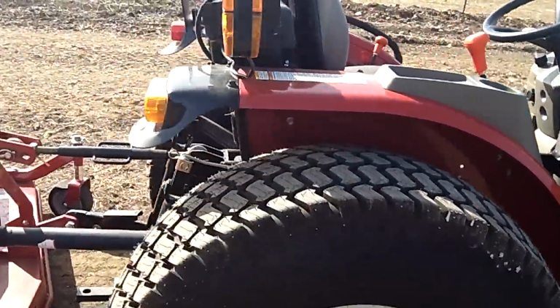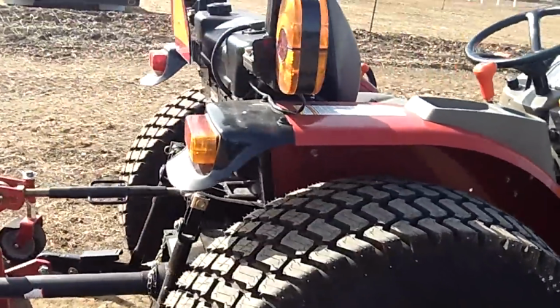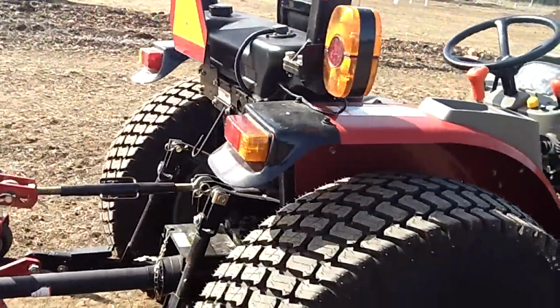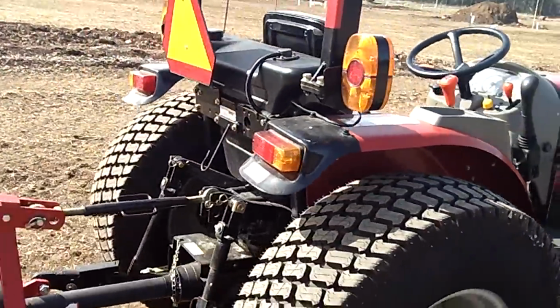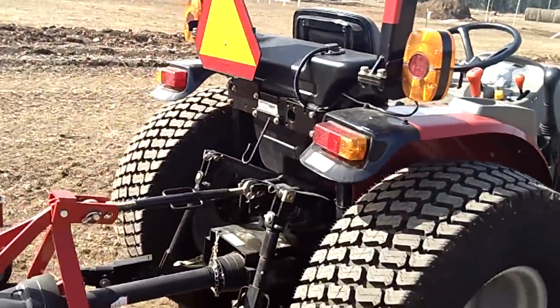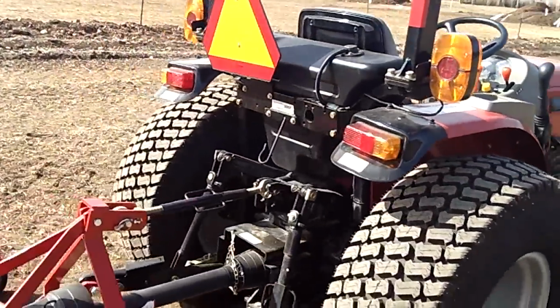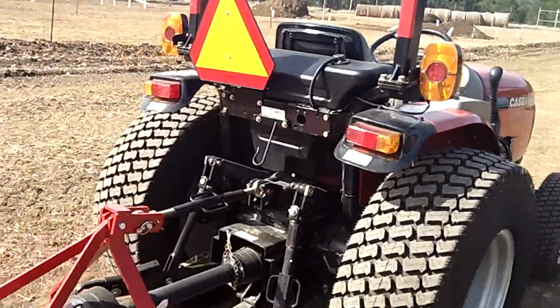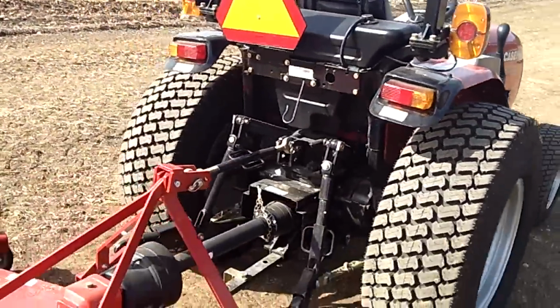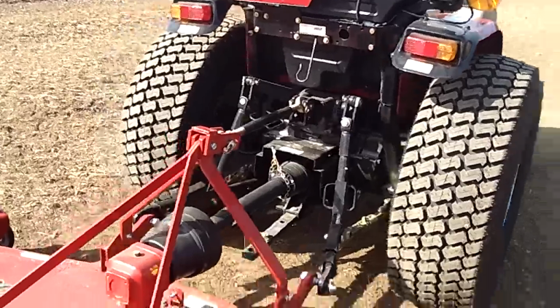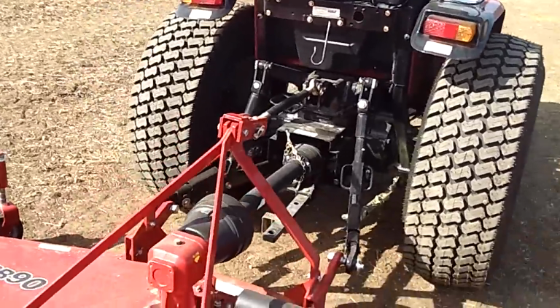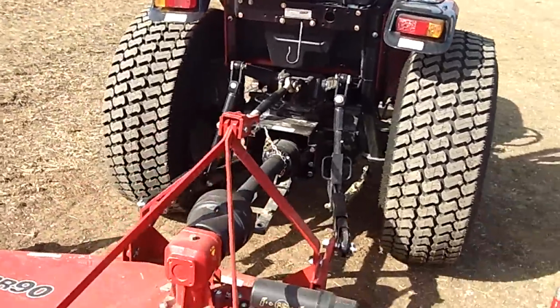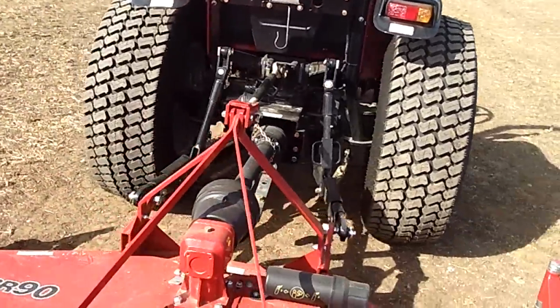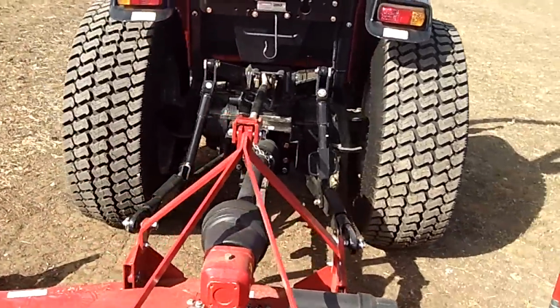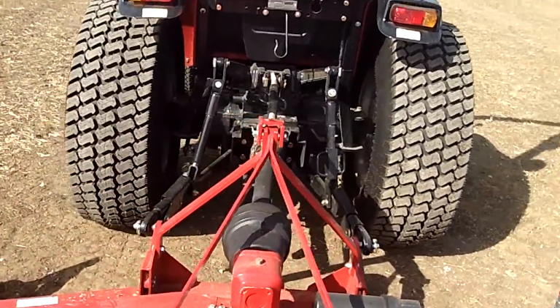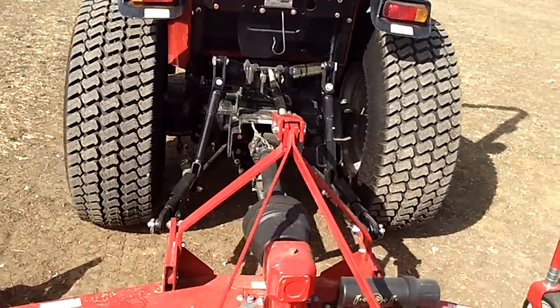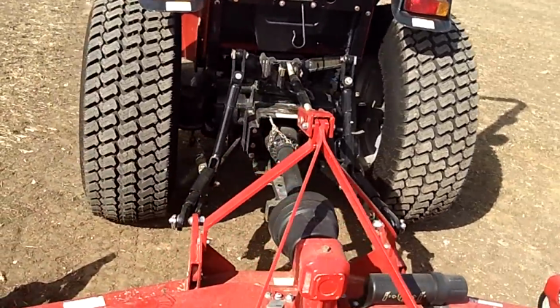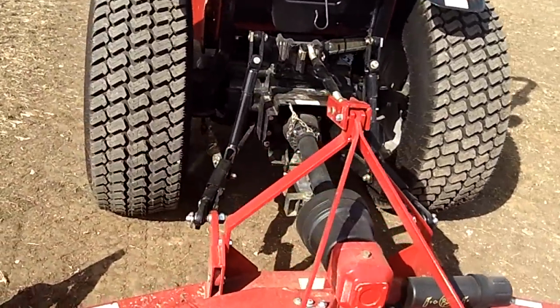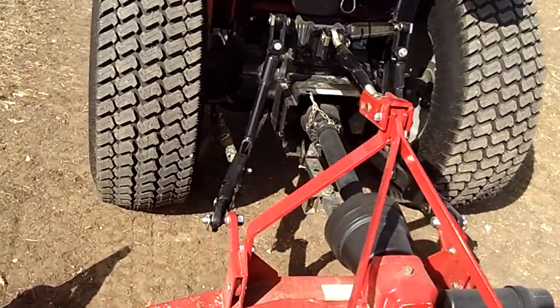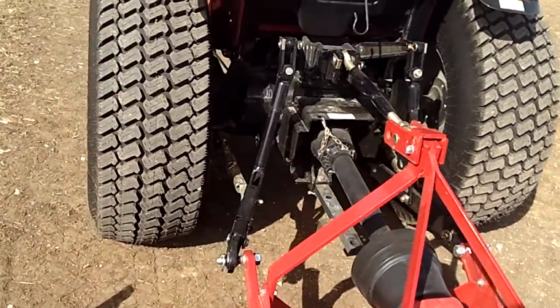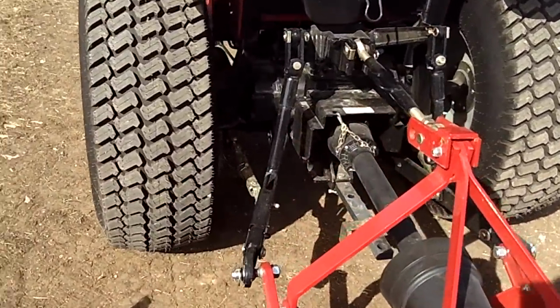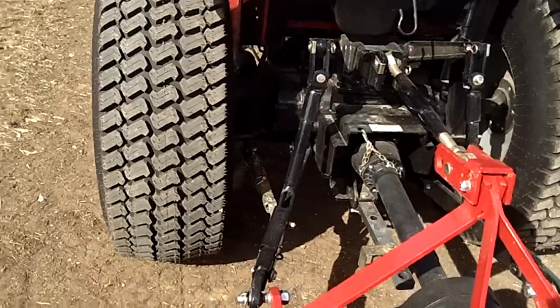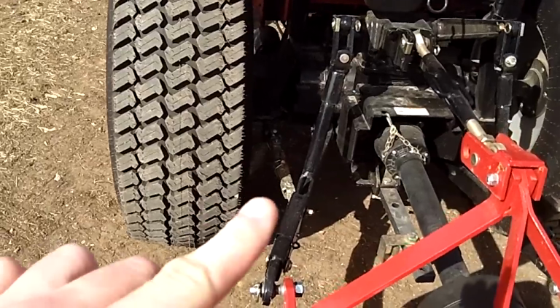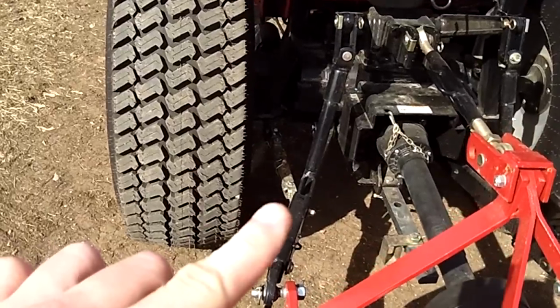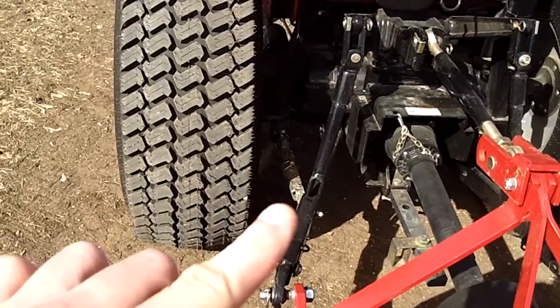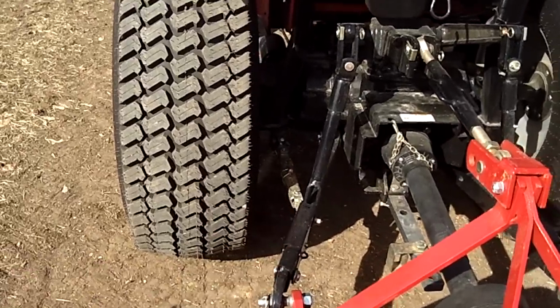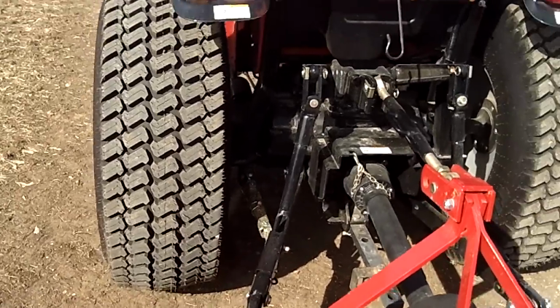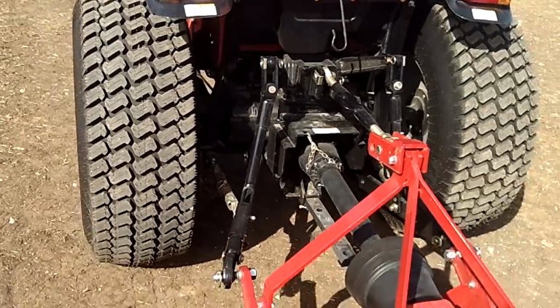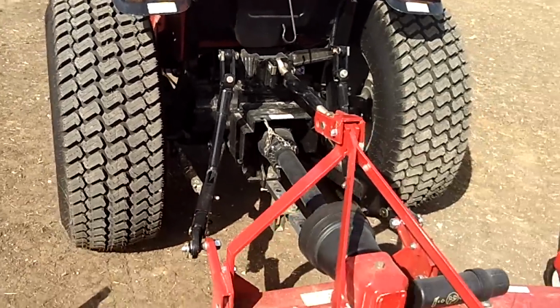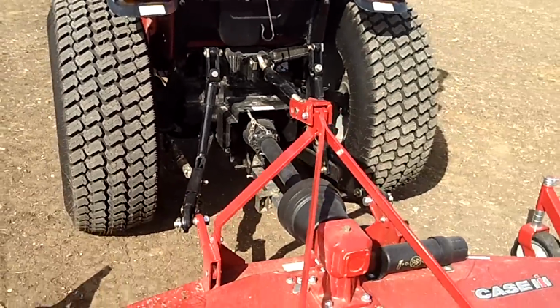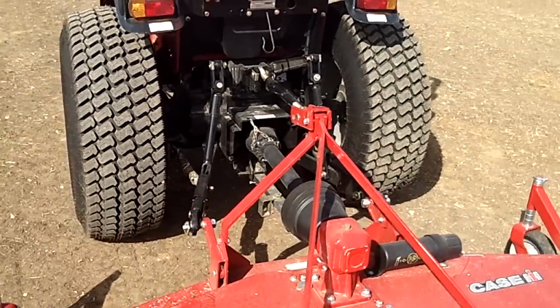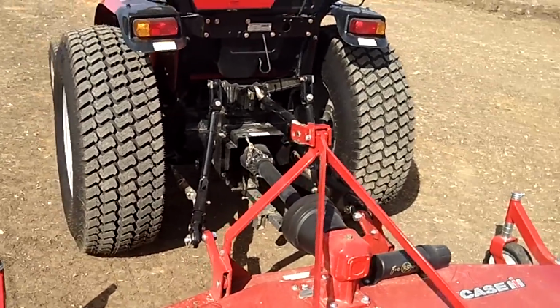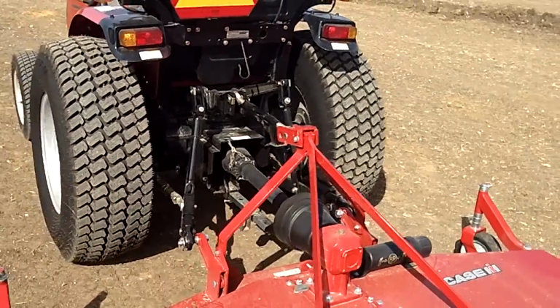Let's go around to the back side. You've got your 3-point hitch category 1 with flex links. You've also got the stabilizer bars right there — those are pin connections, they're not turnbuckles.